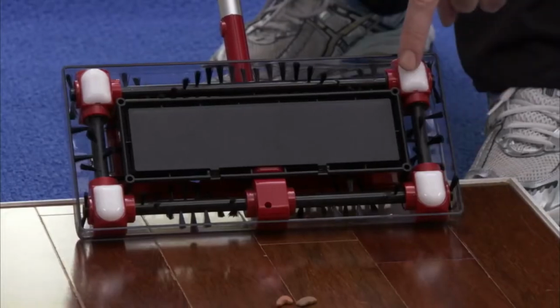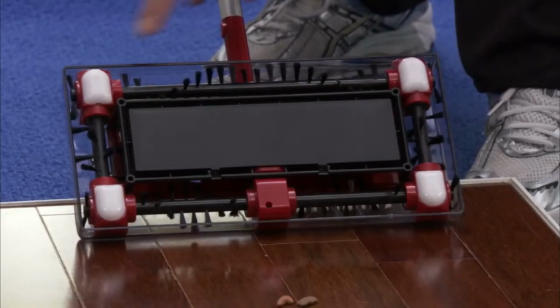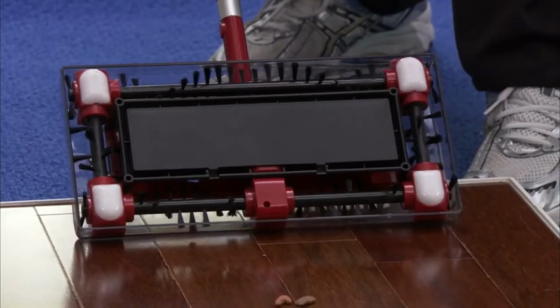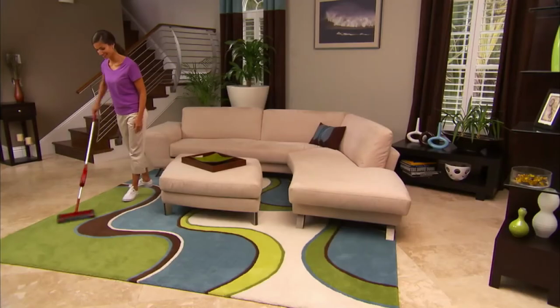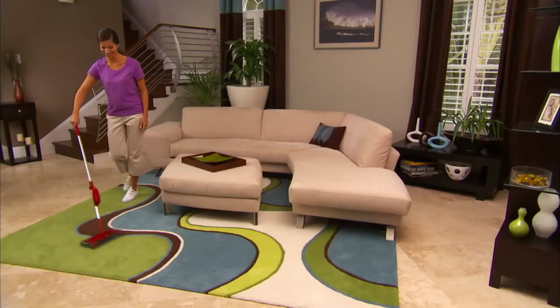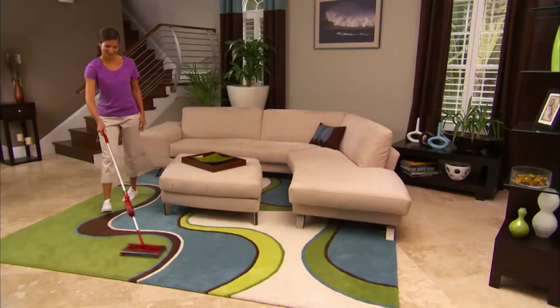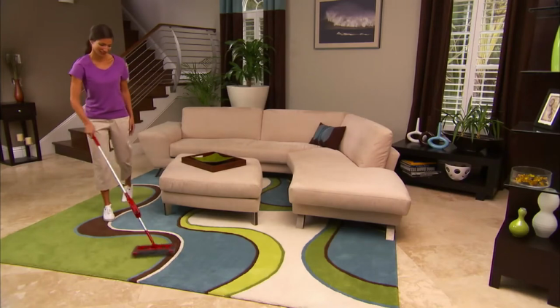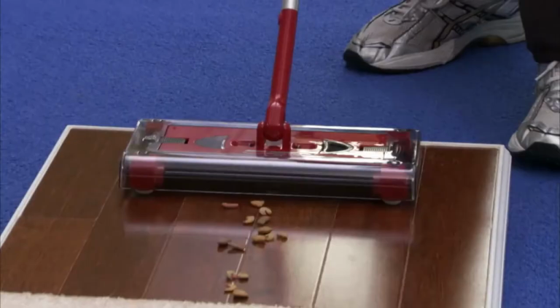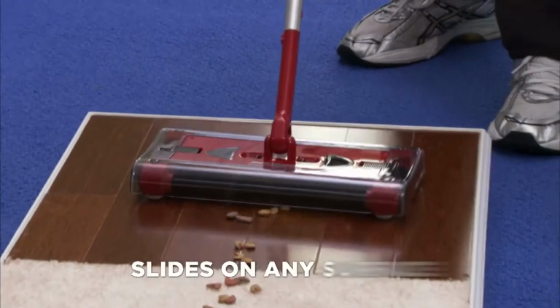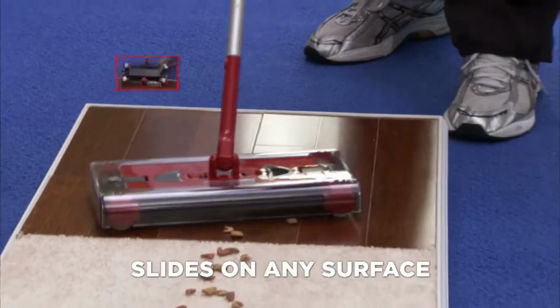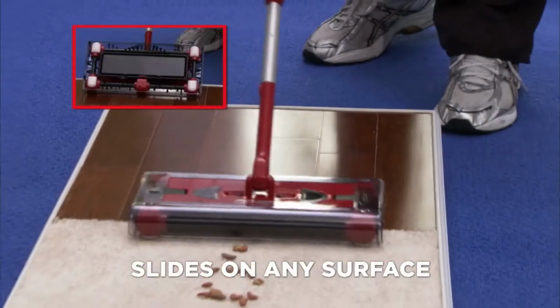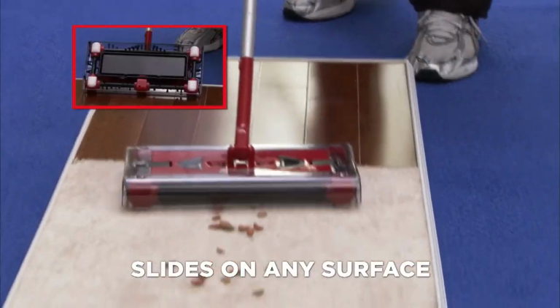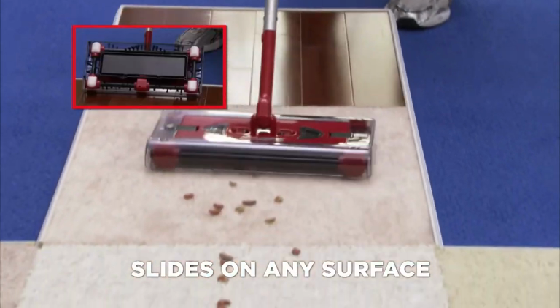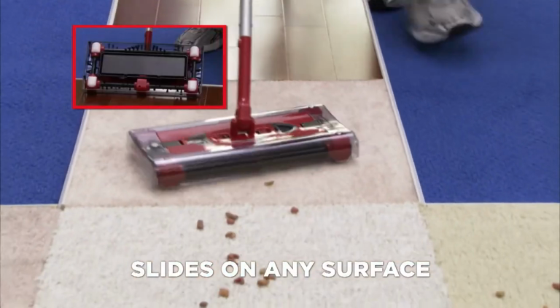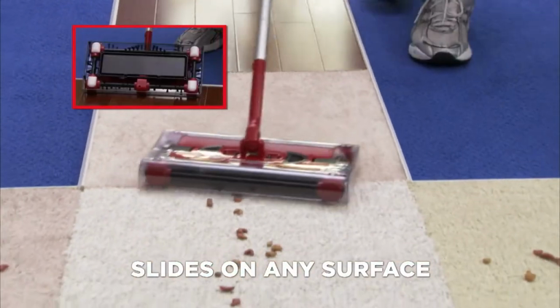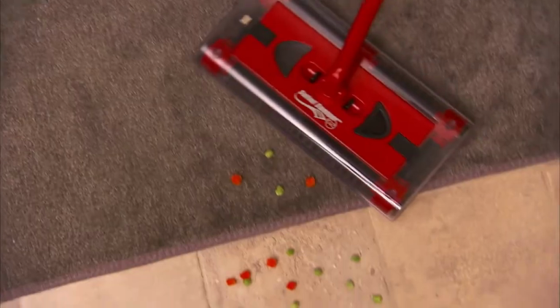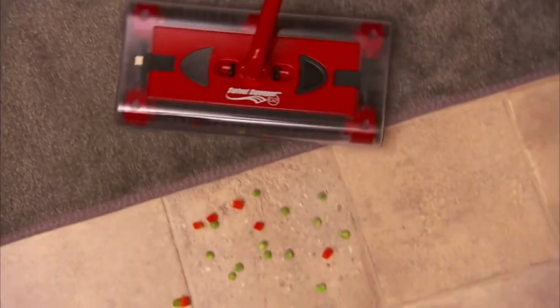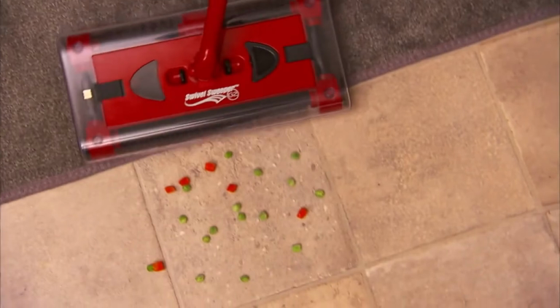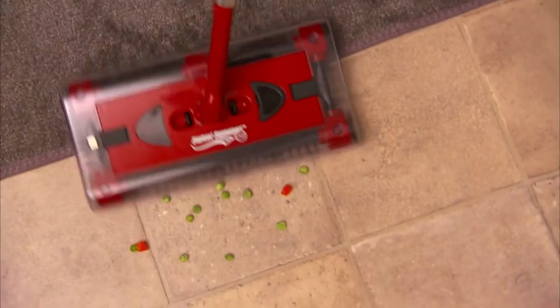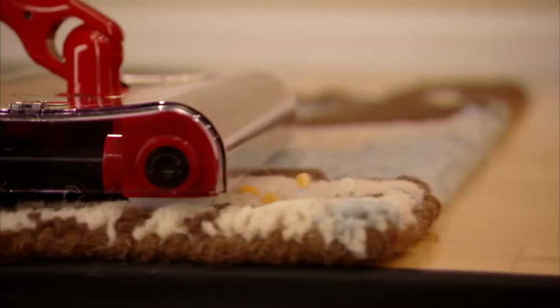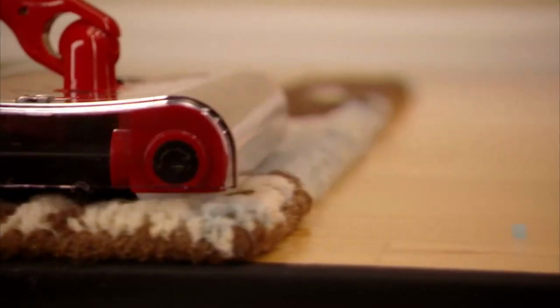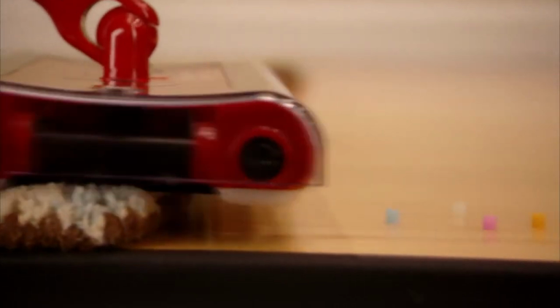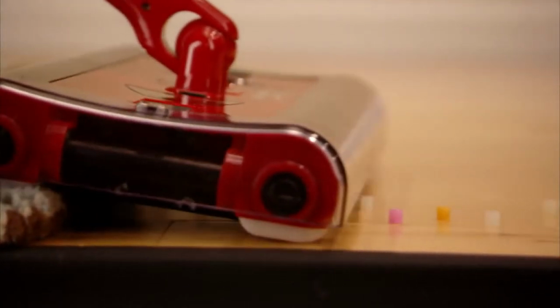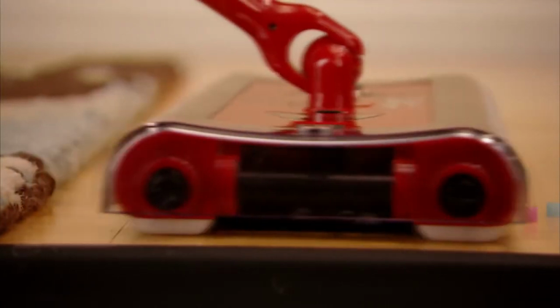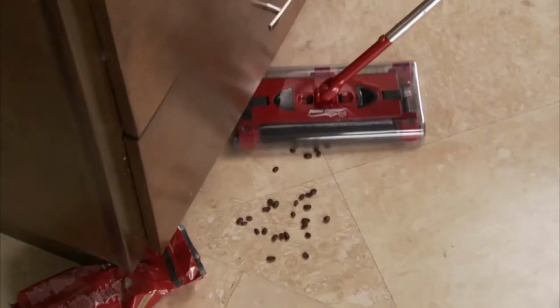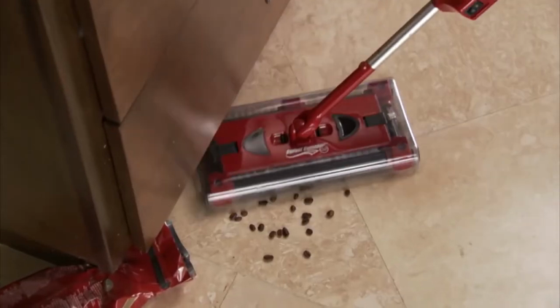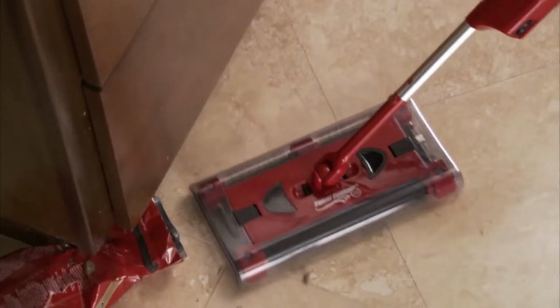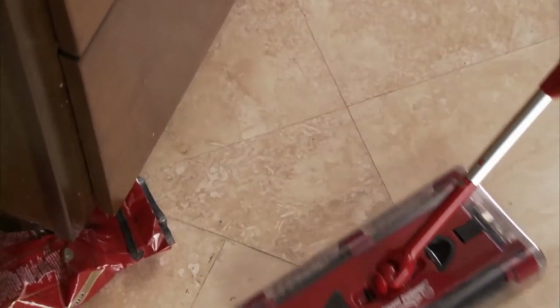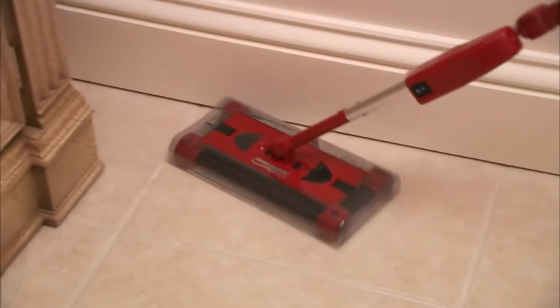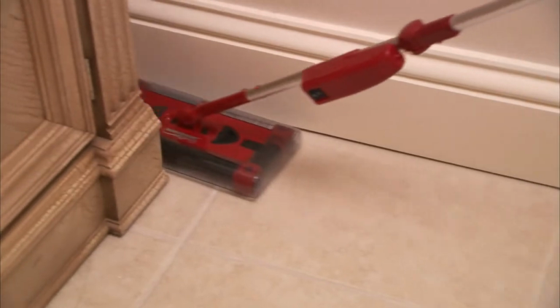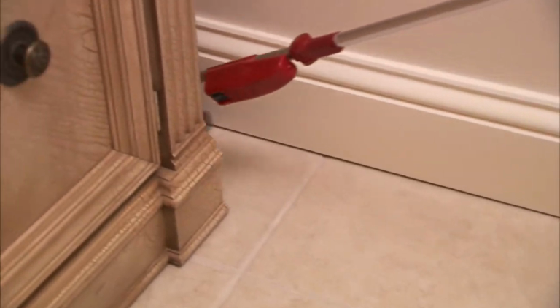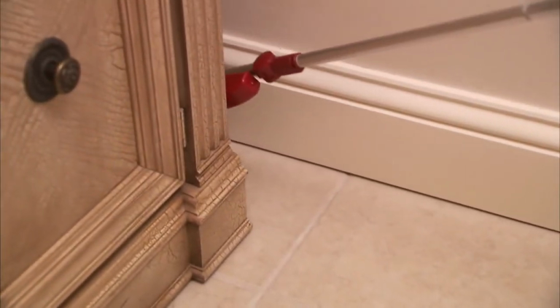The Swivel Sweeper uses sliders, so it slides and glides in any direction and on any surface. You won't have to worry about scratching the floor. Swivel Sweeper easily transitions straight to a thick pile carpet, then back onto decorative tile, picking up as you go. Amazing!